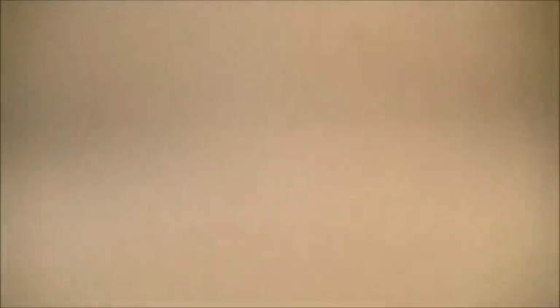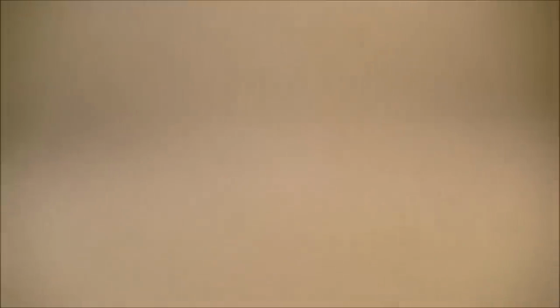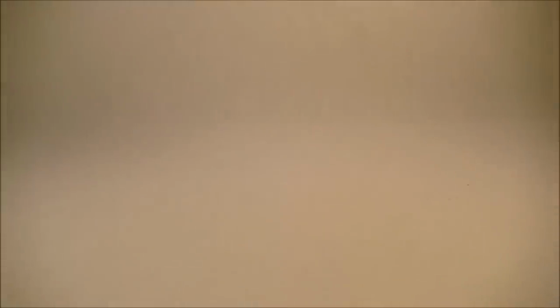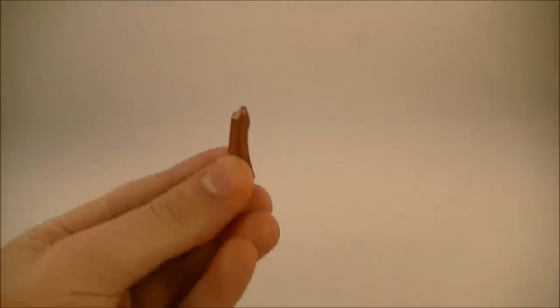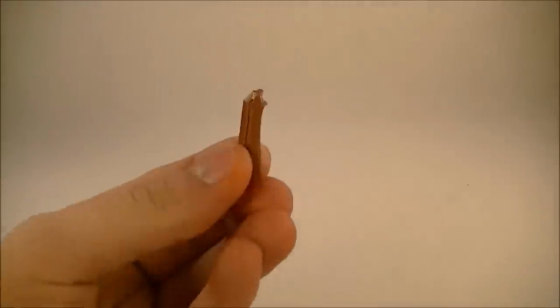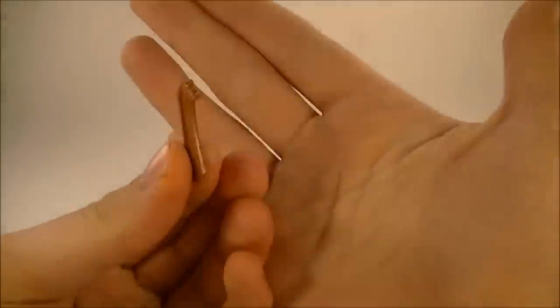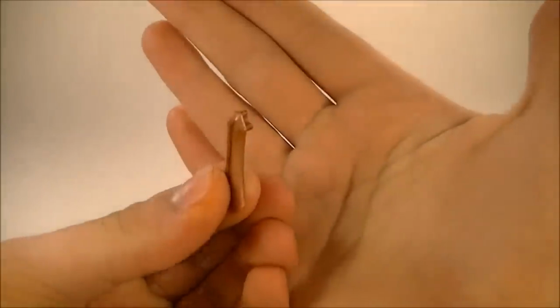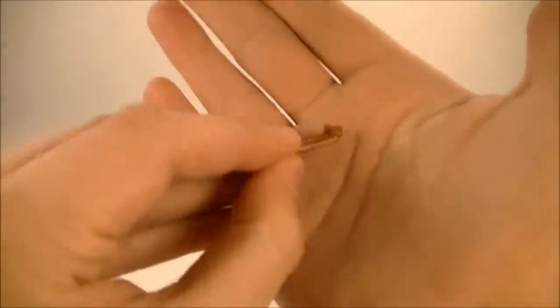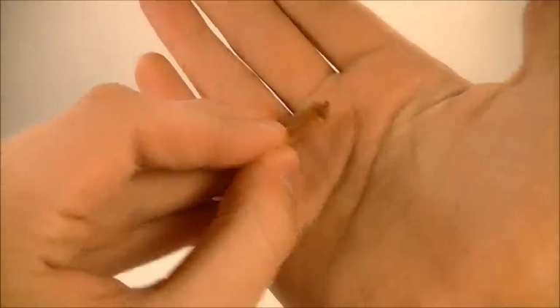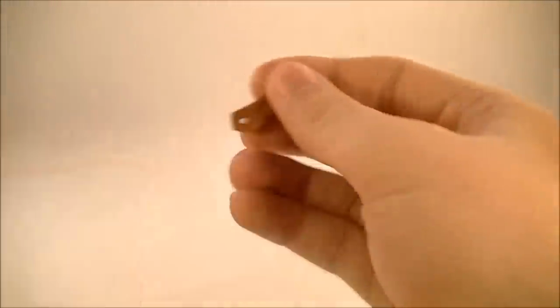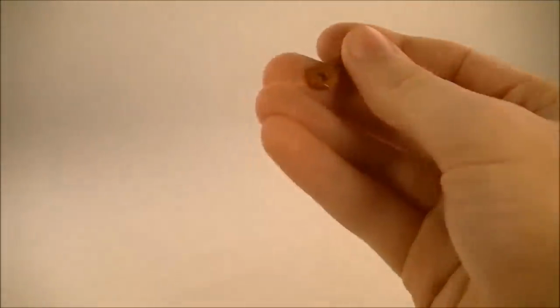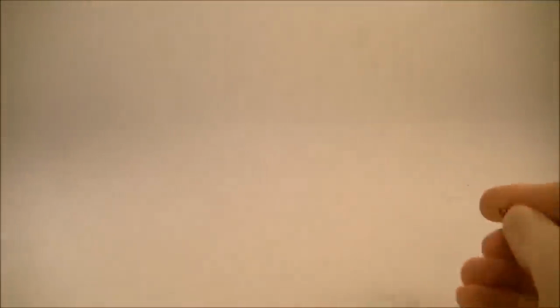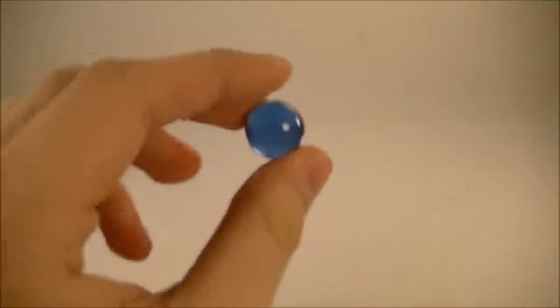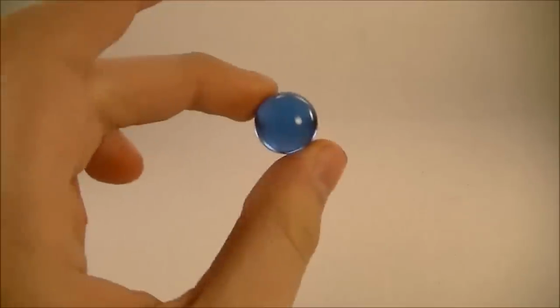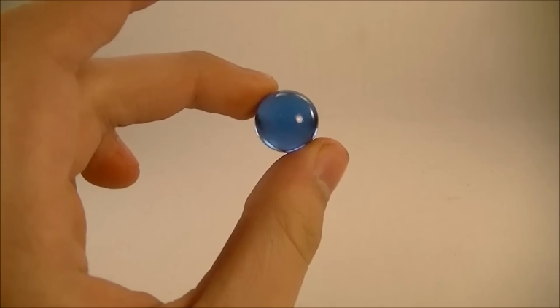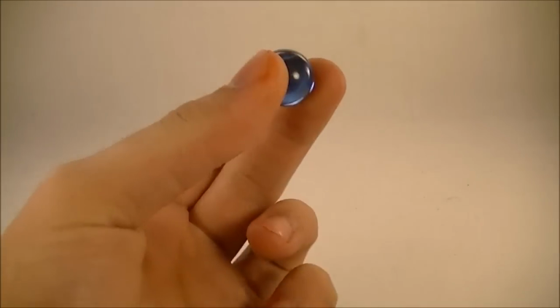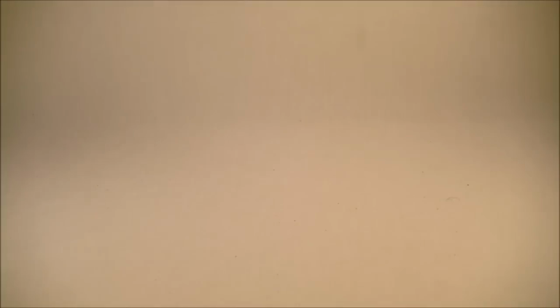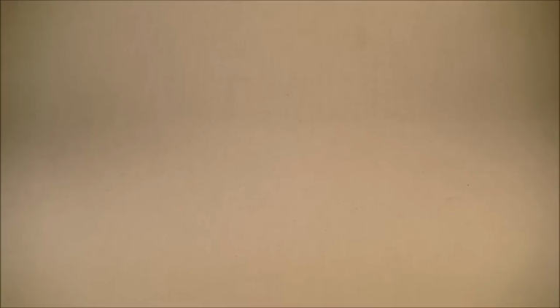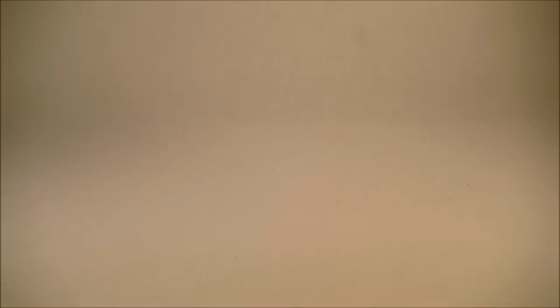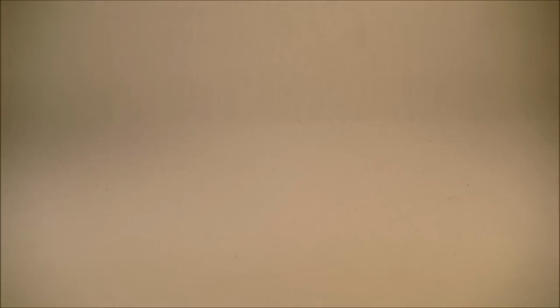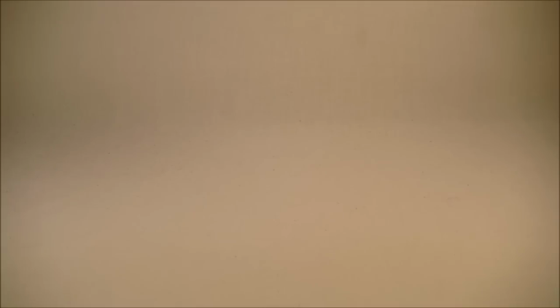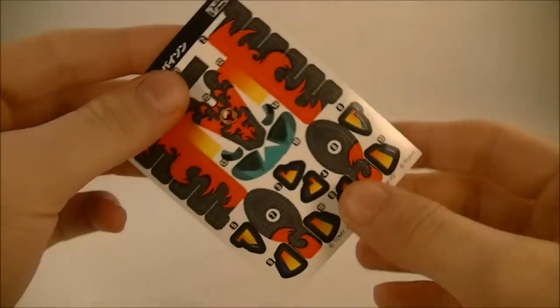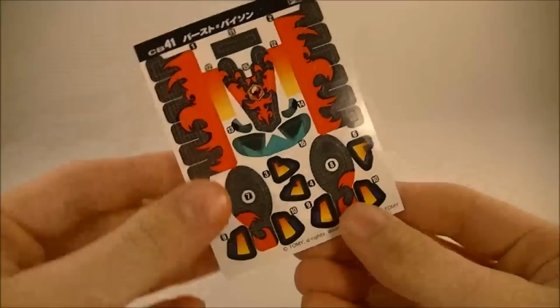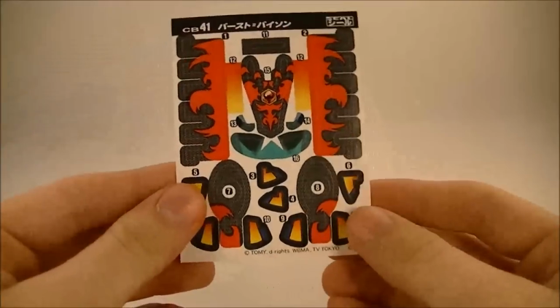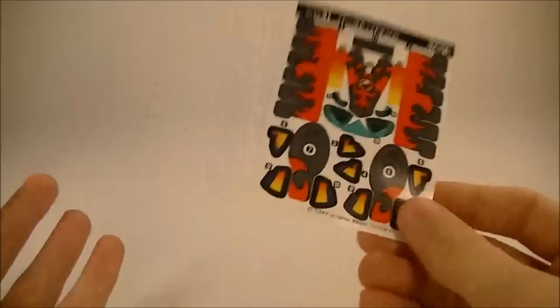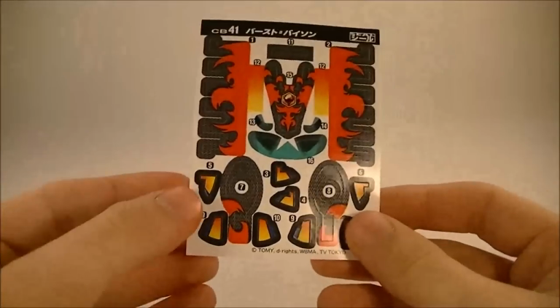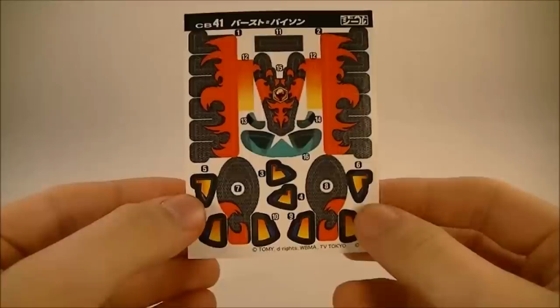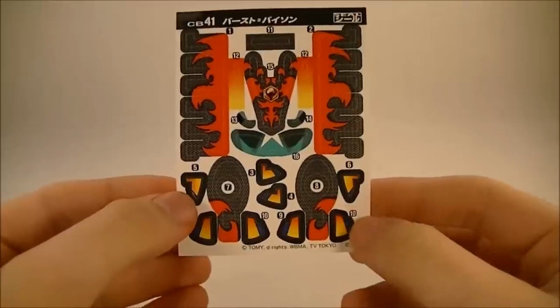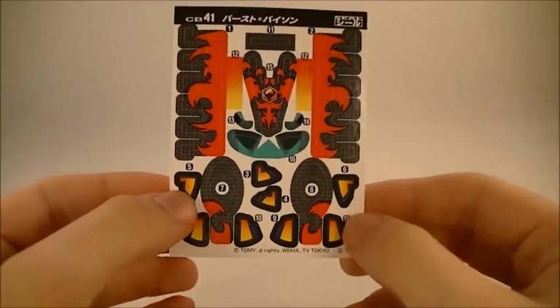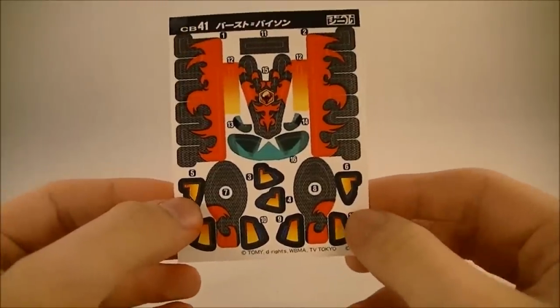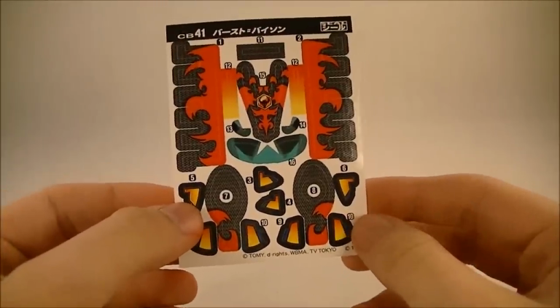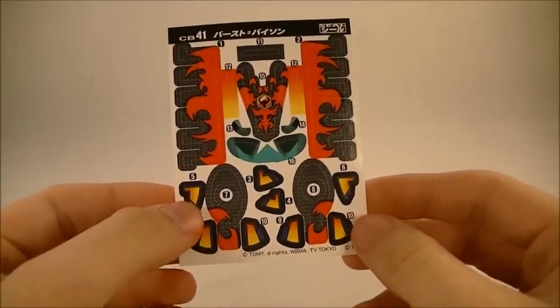In the box you get the second style of tool so you can customize this guy, one standard B-Dama, along with the sticker sheet. I don't apply stickers, but these are super, super cool.